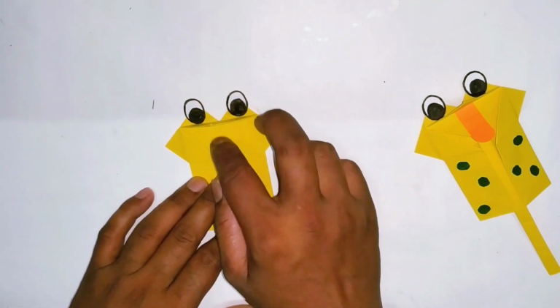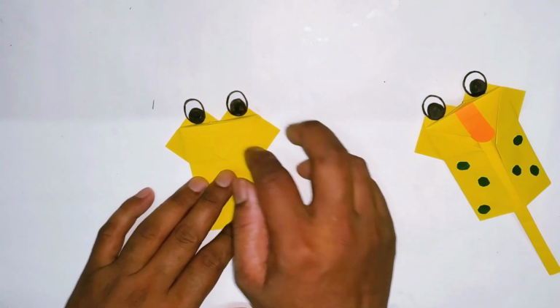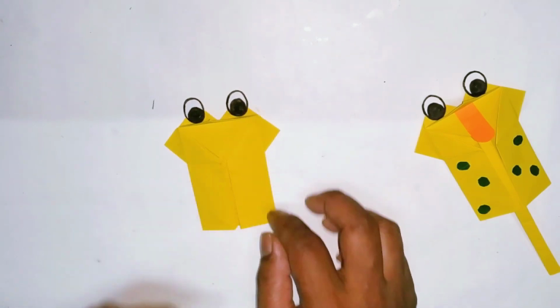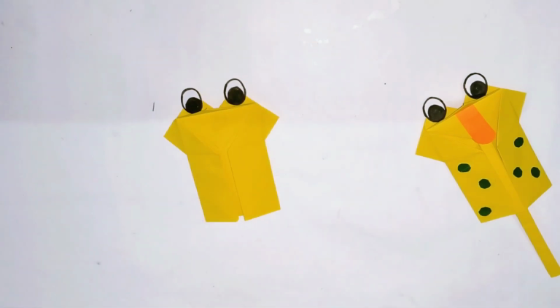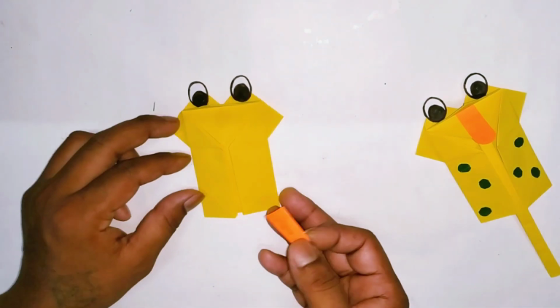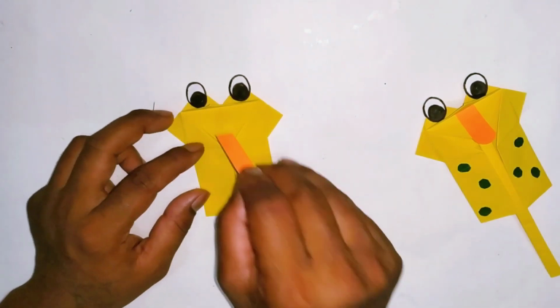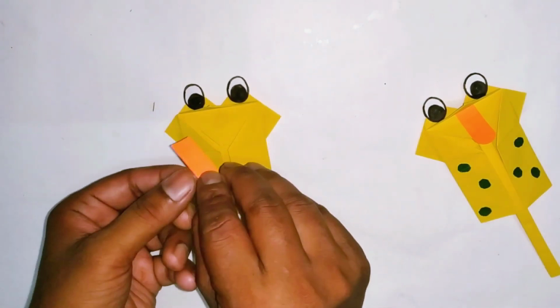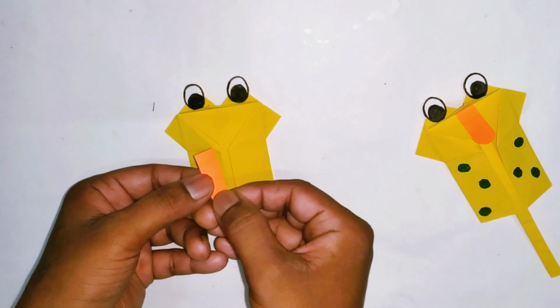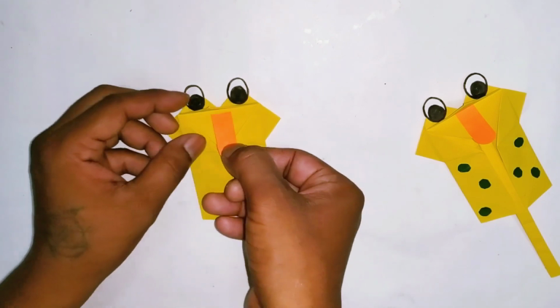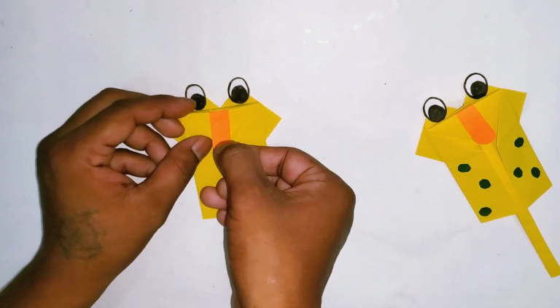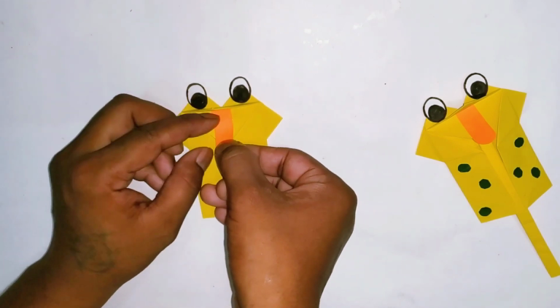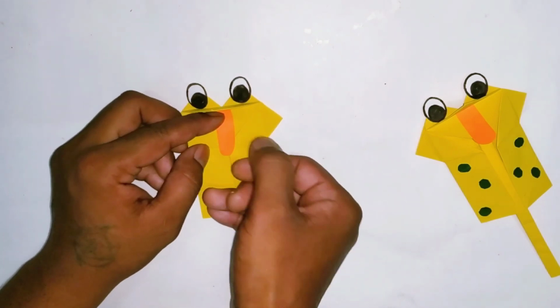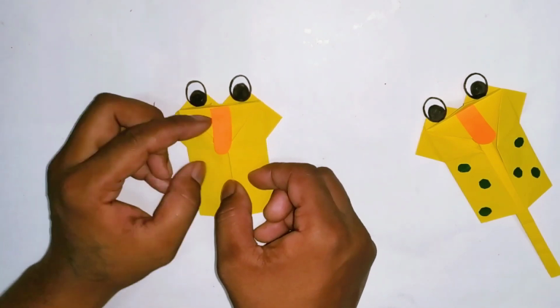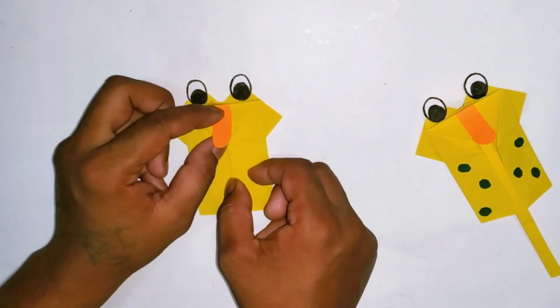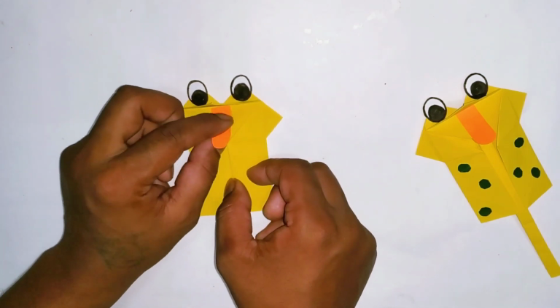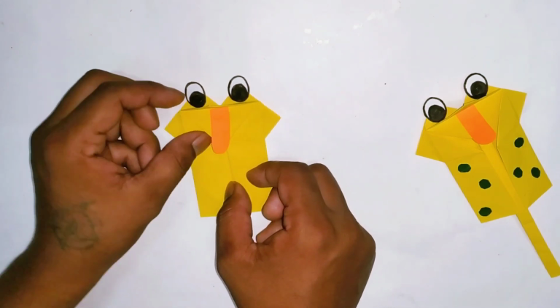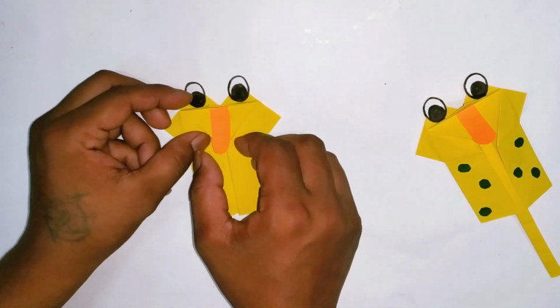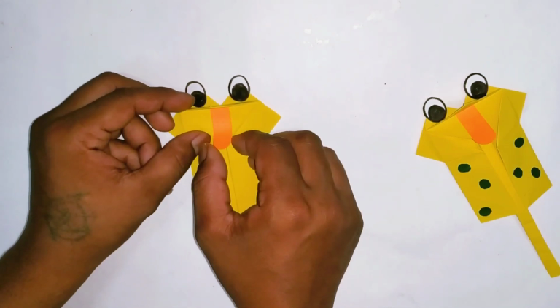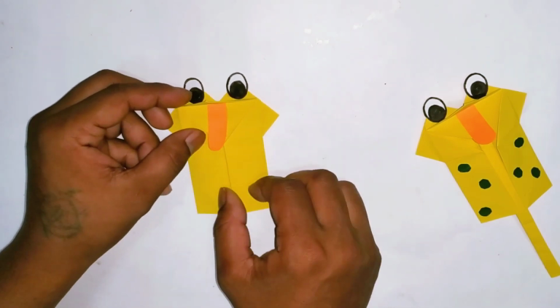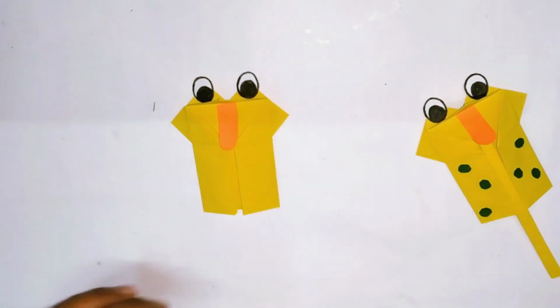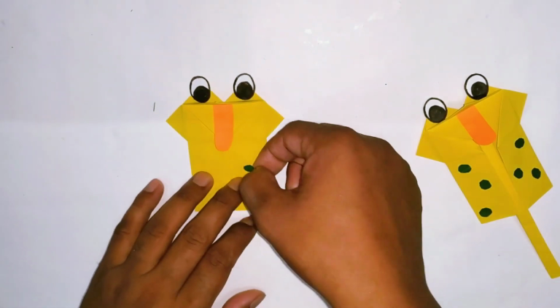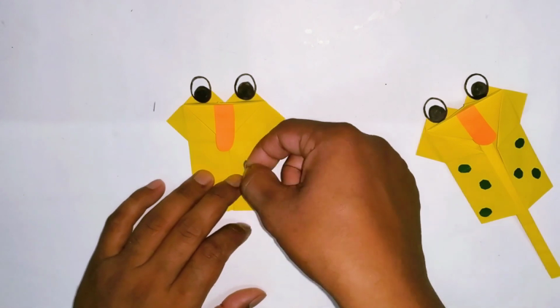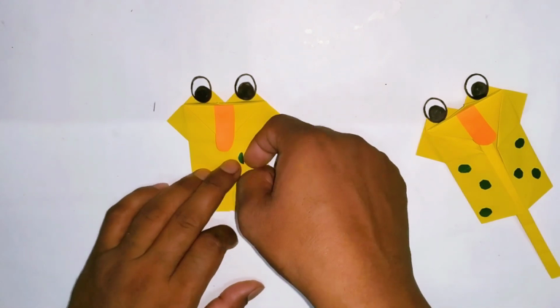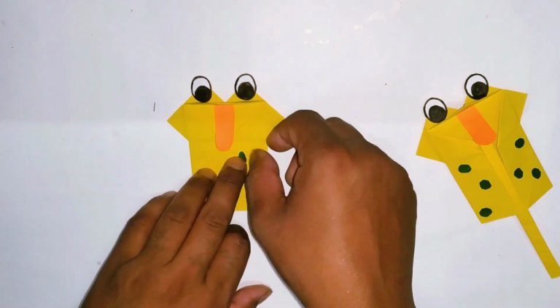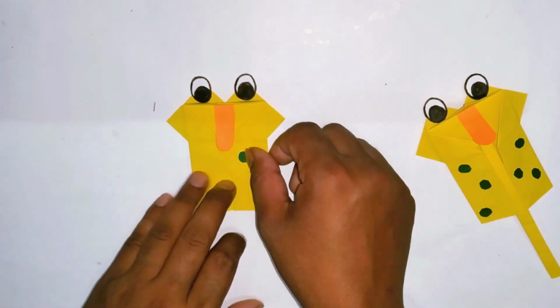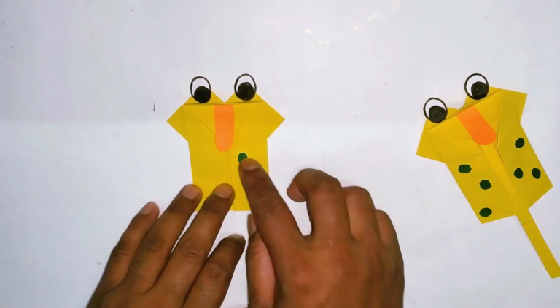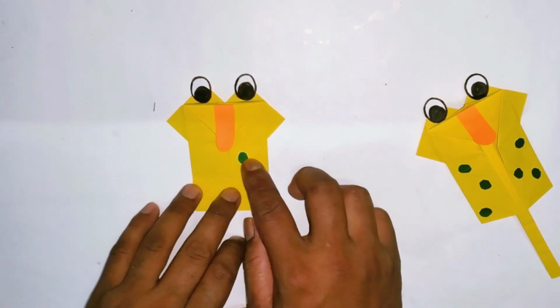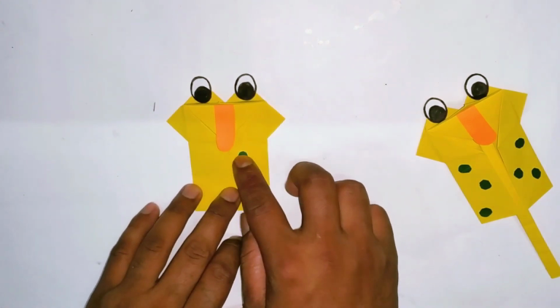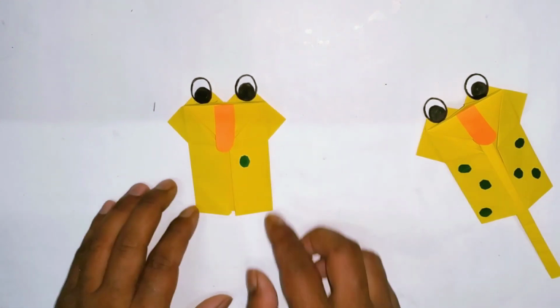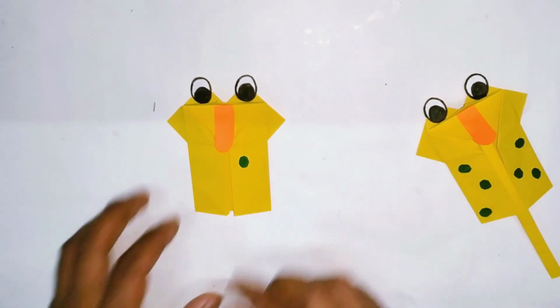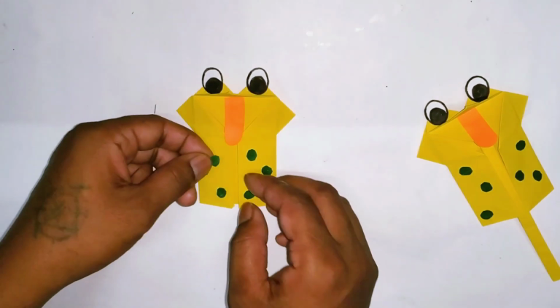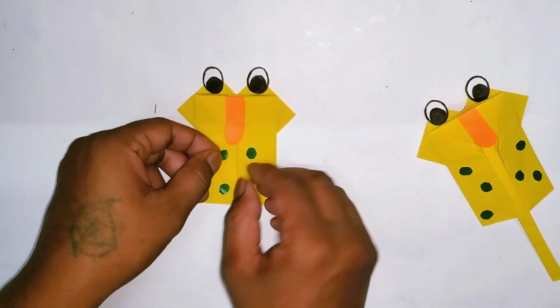Hickory dickory duck, the bird looked at the clock. The clock struck two, away she flew. Hickory dickory duck. Tick tock, tick tock.